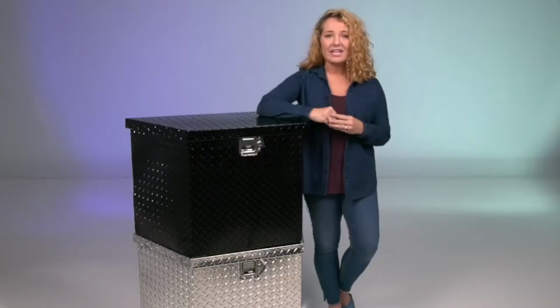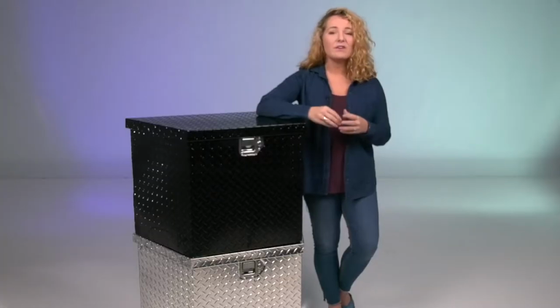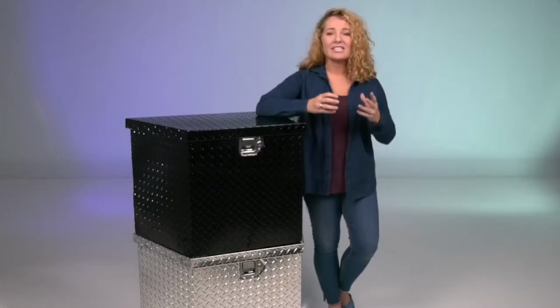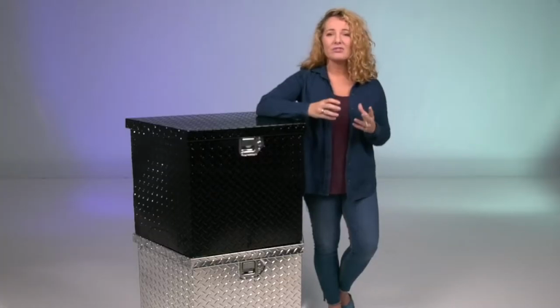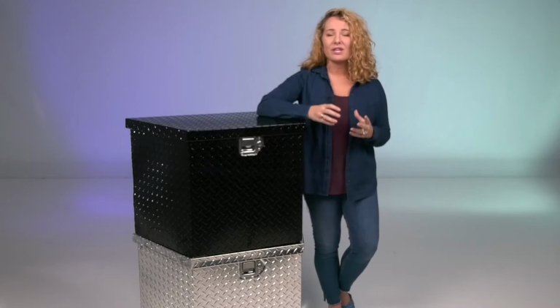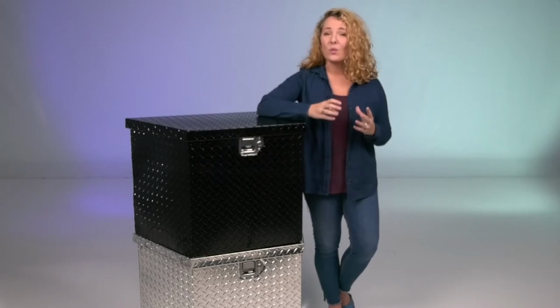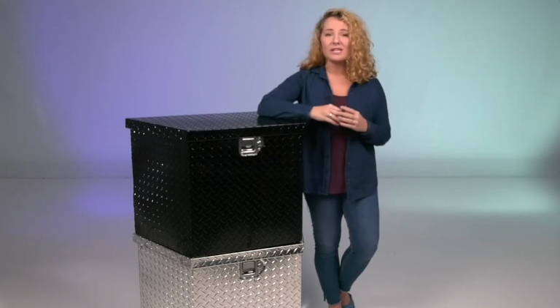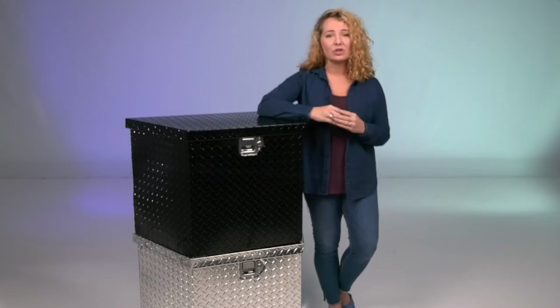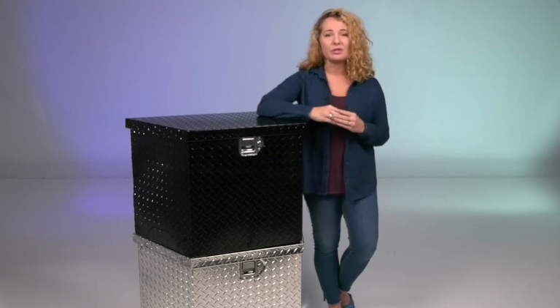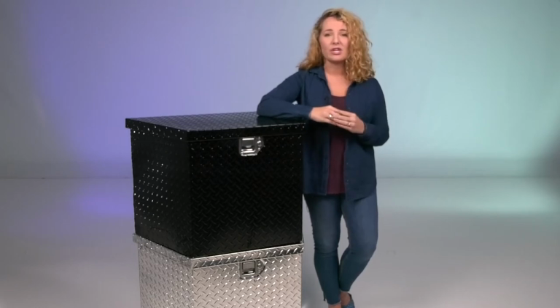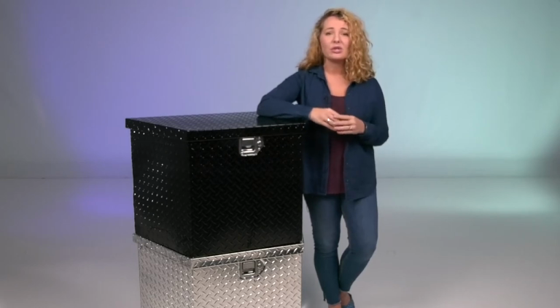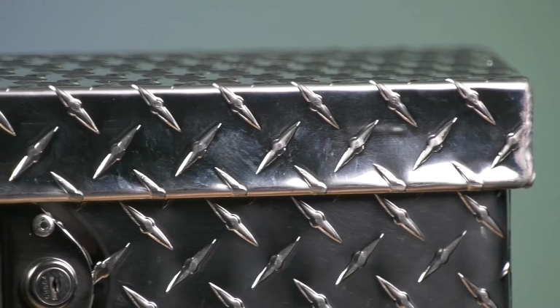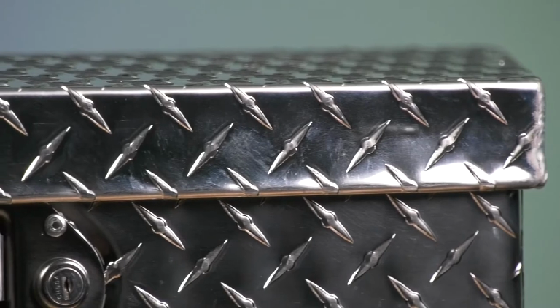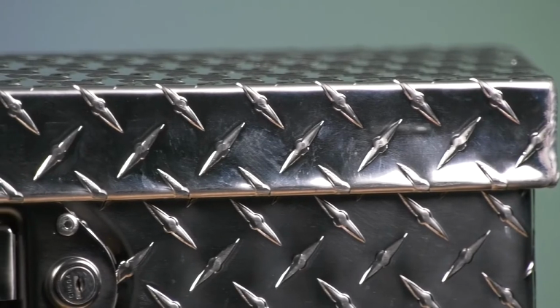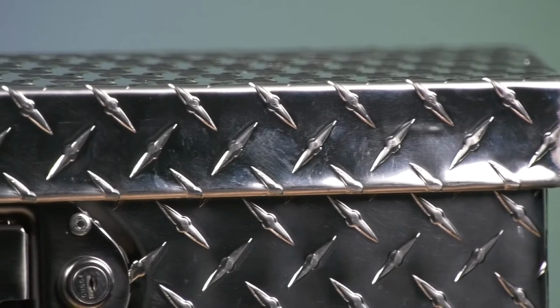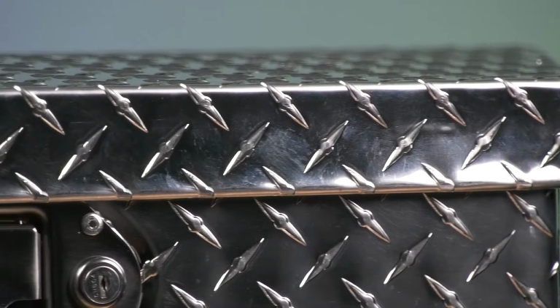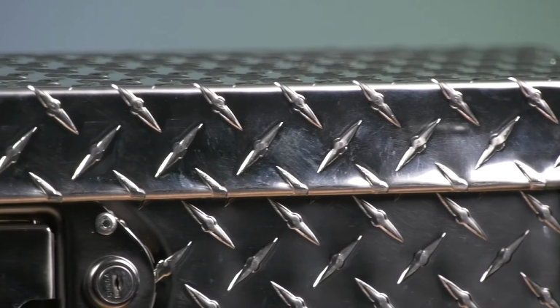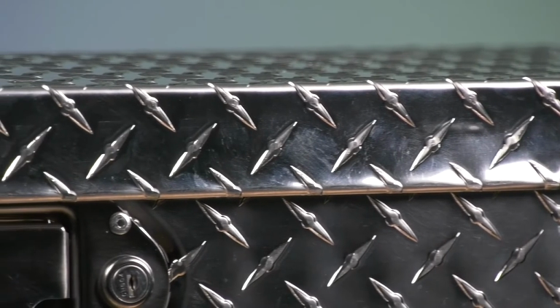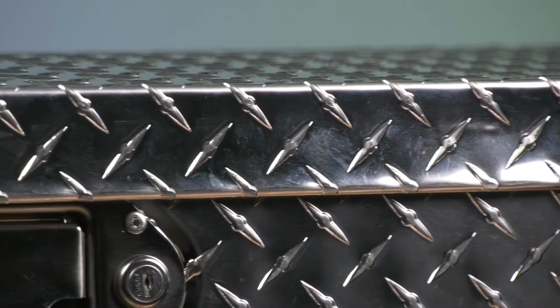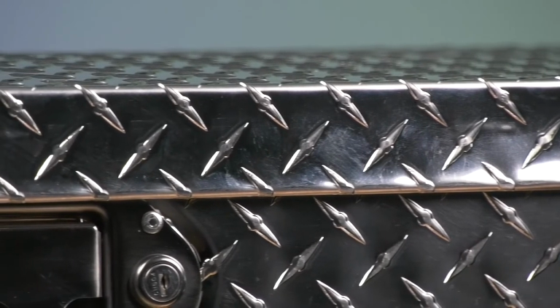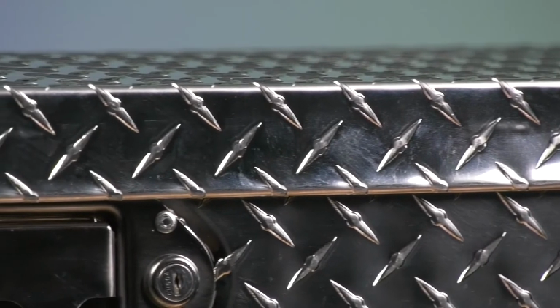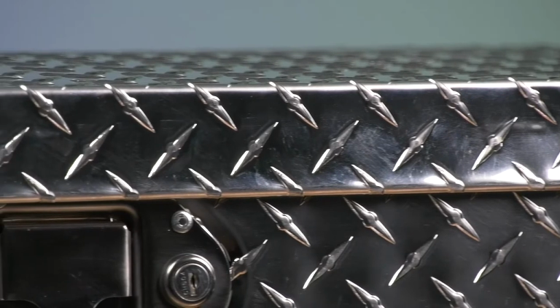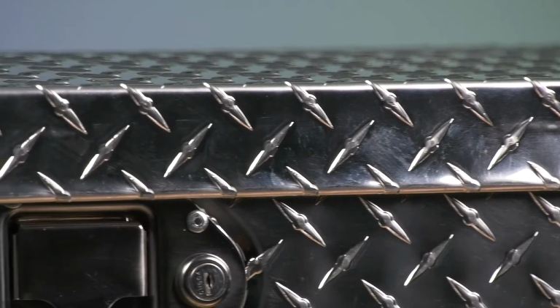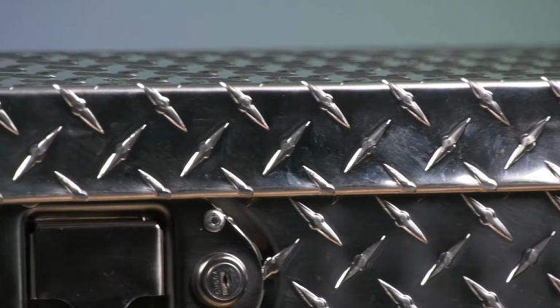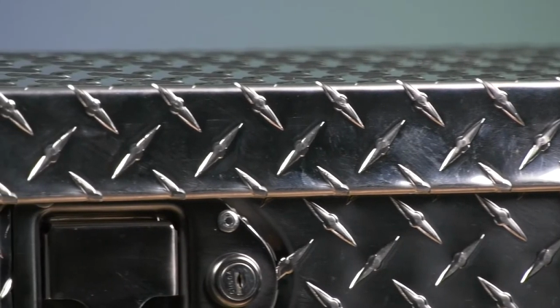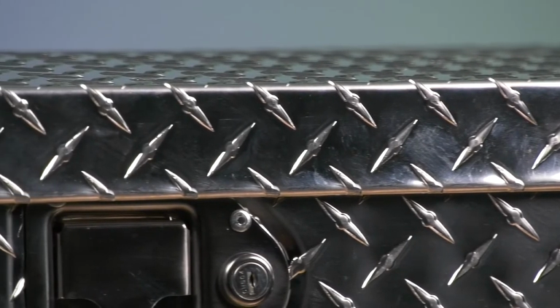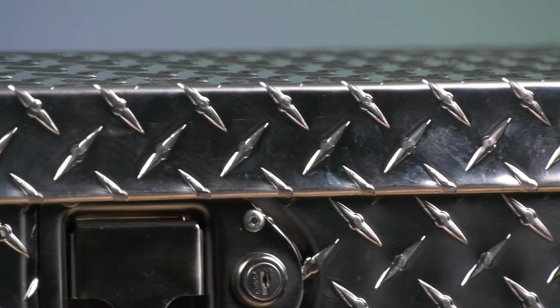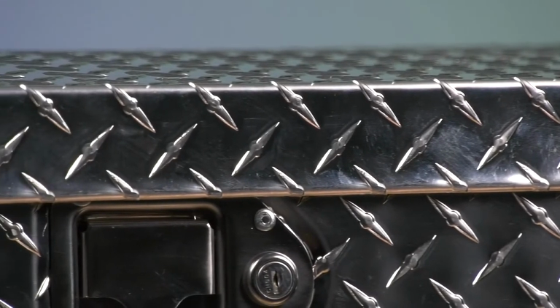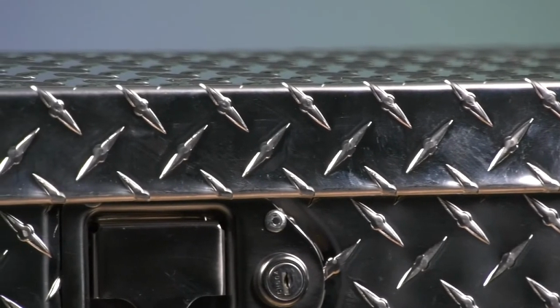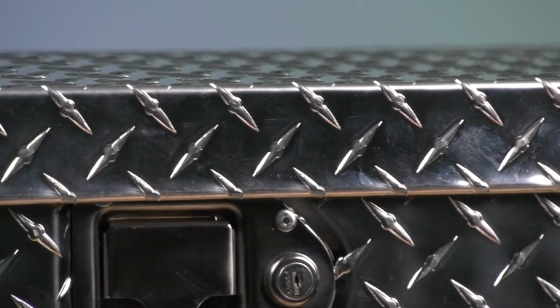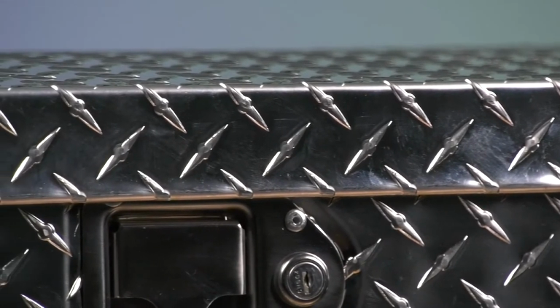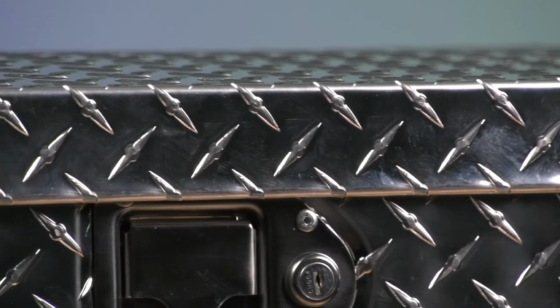It features an extra-thick, one-piece aluminum construction for corrosion-free, long service life. The aluminum used in this box is 33% thicker than most competitive boxes.